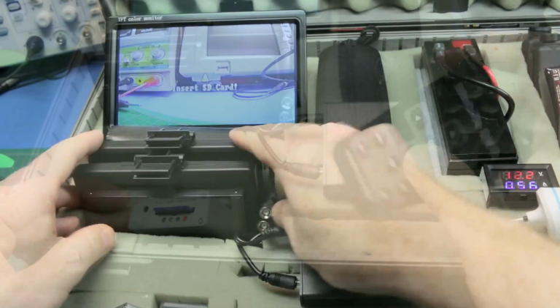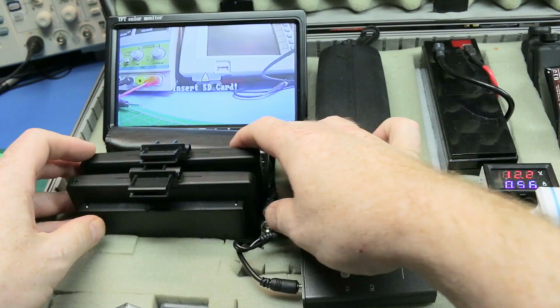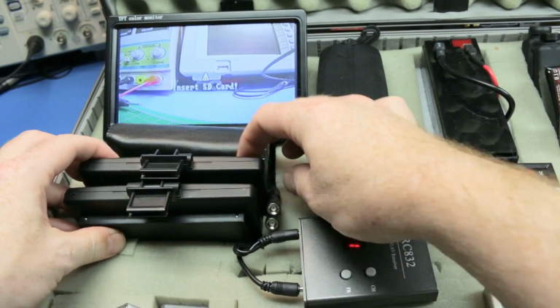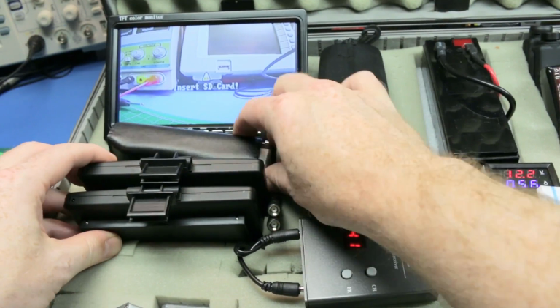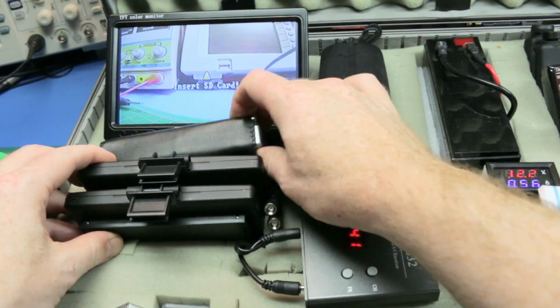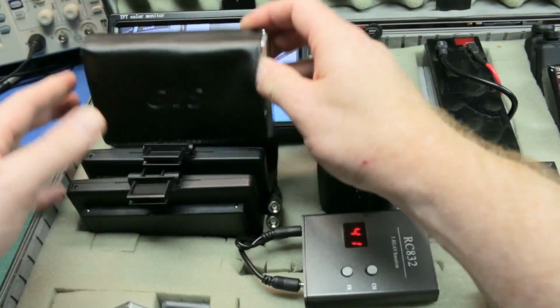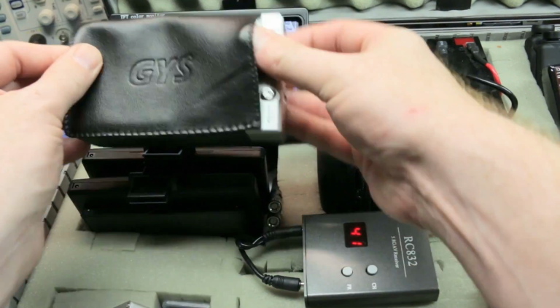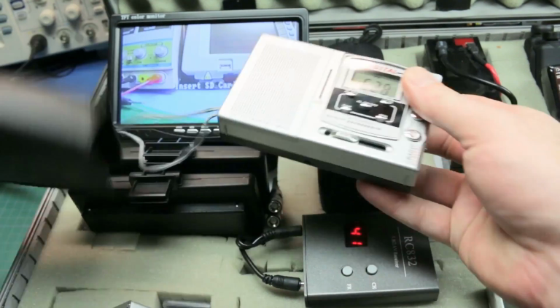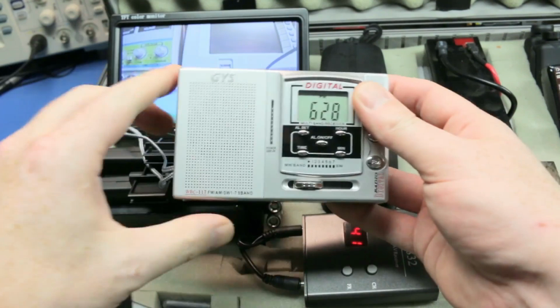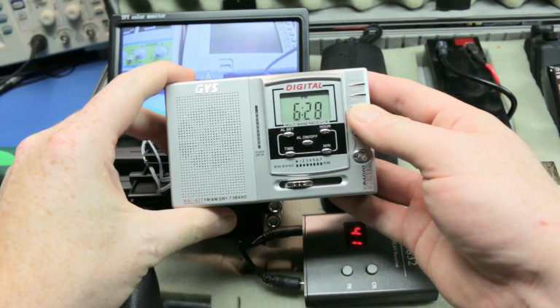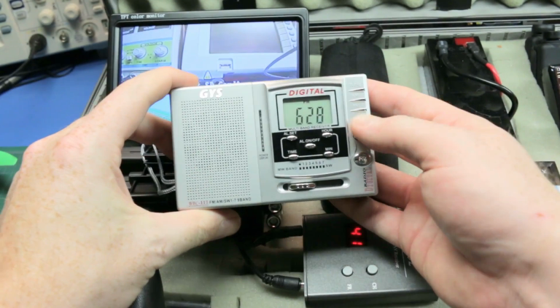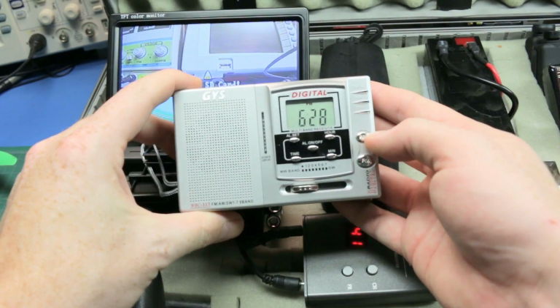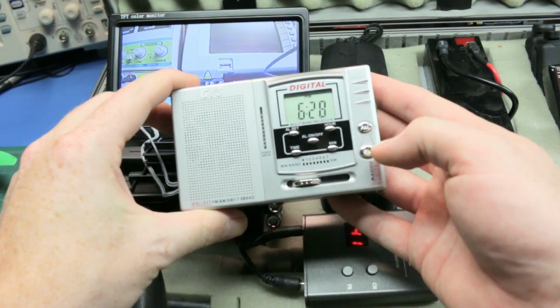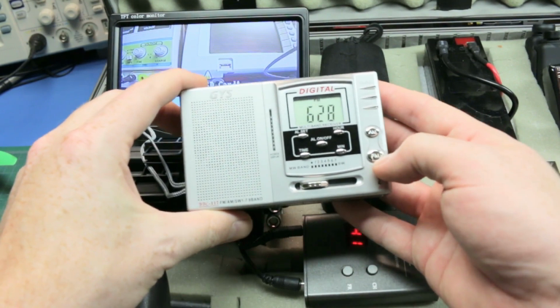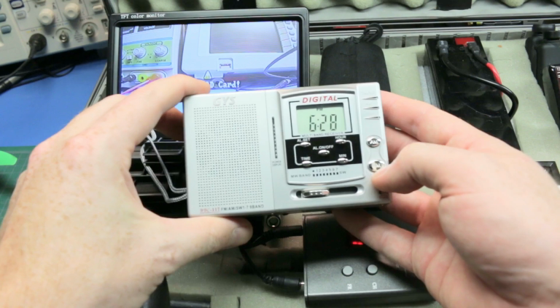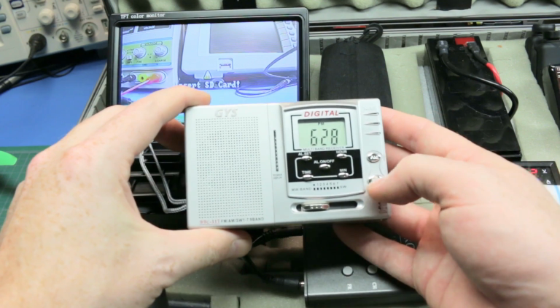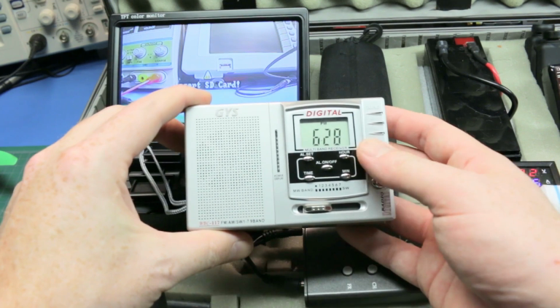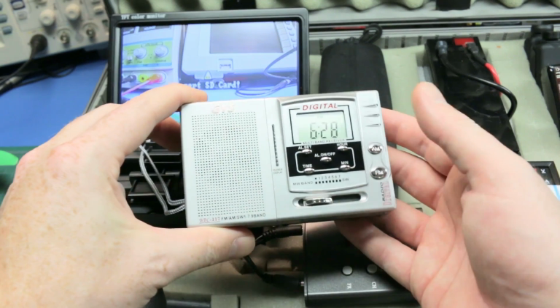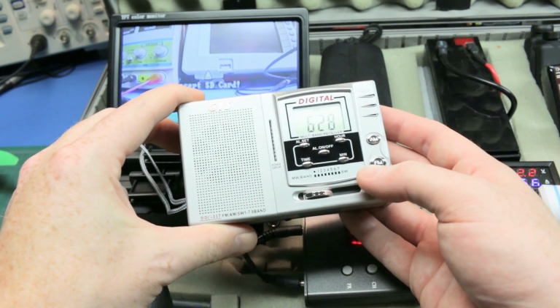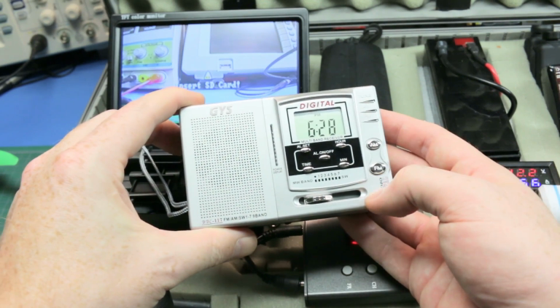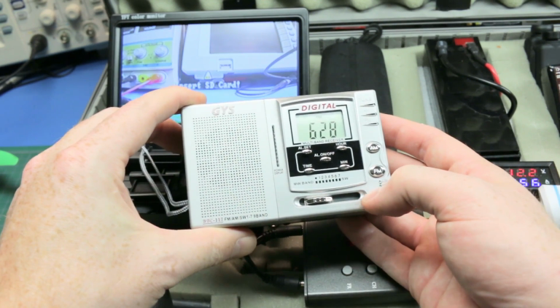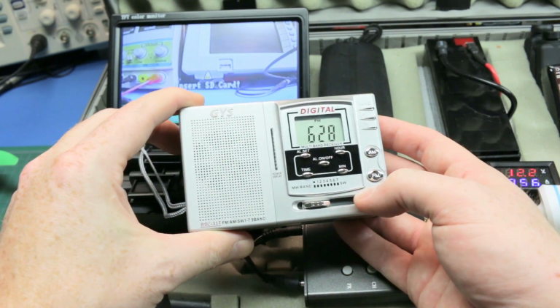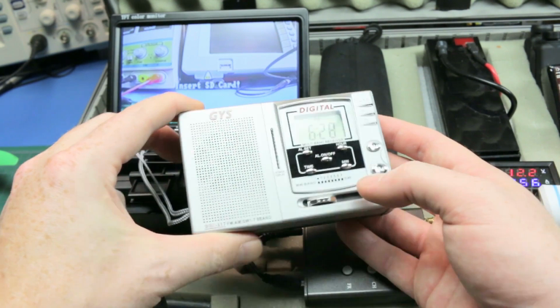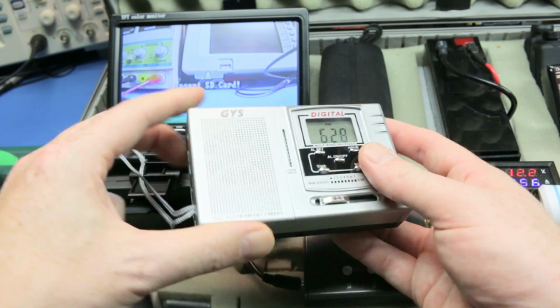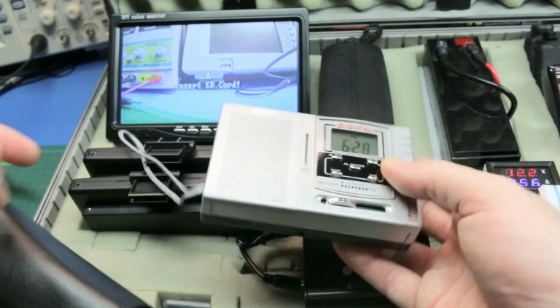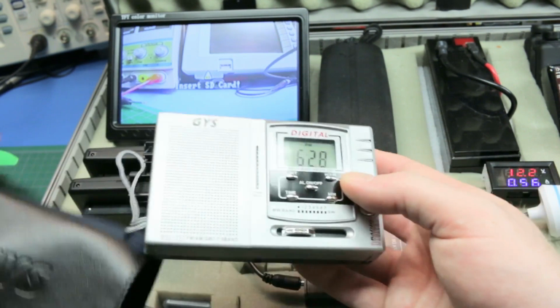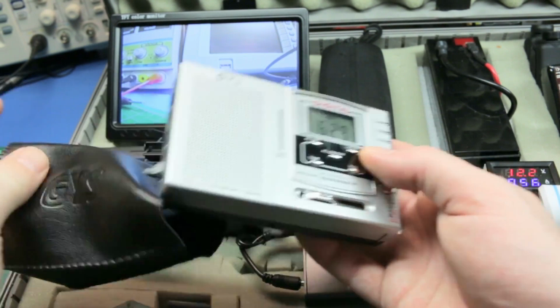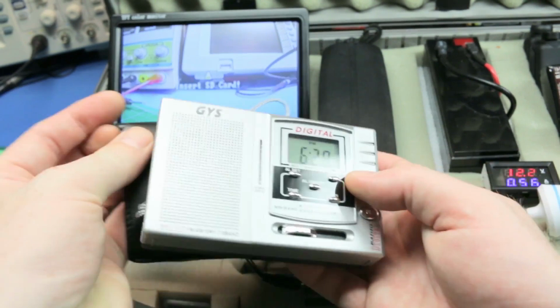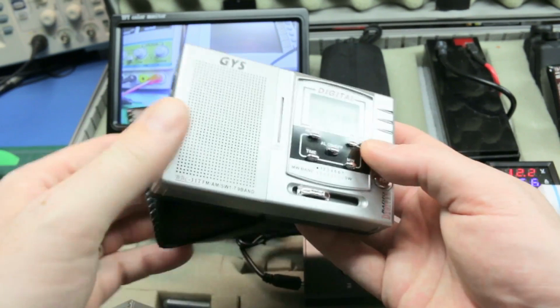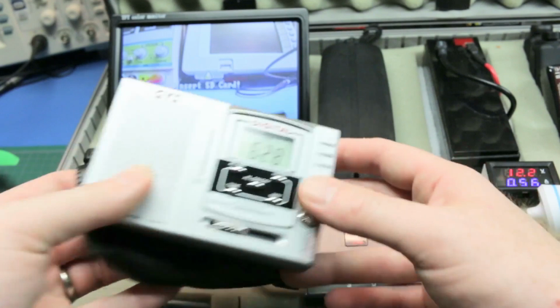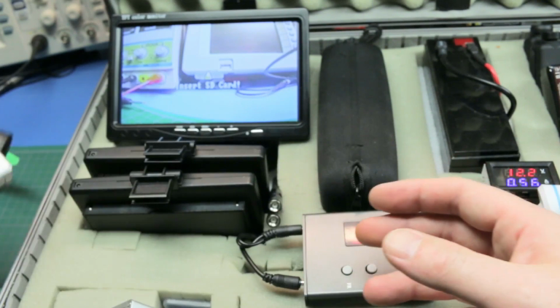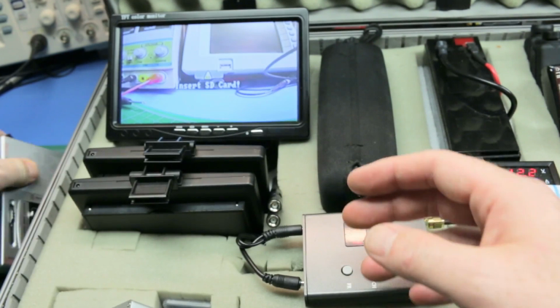In front of the display I store a cheap AM/FM — also shortwave — radio. These things last forever on AA batteries. It's really handy to have some tunes and you don't have to run your phone dead.